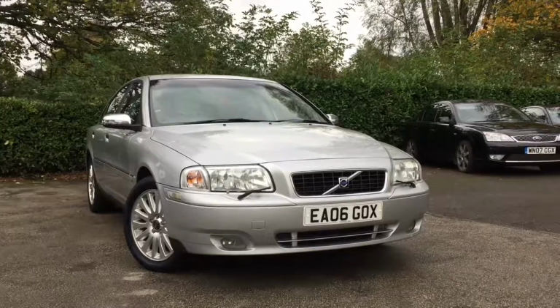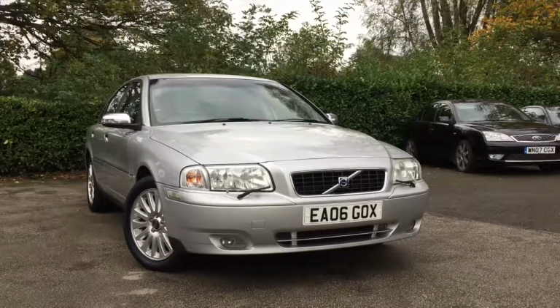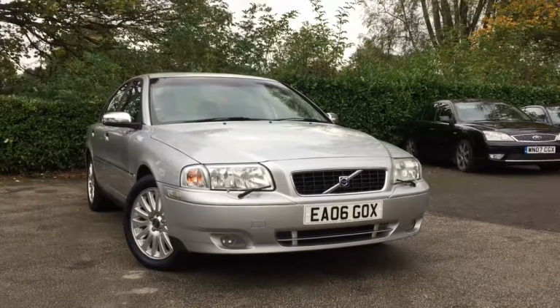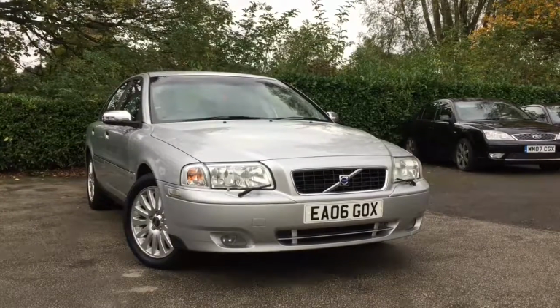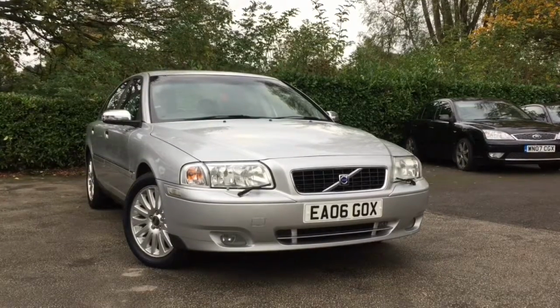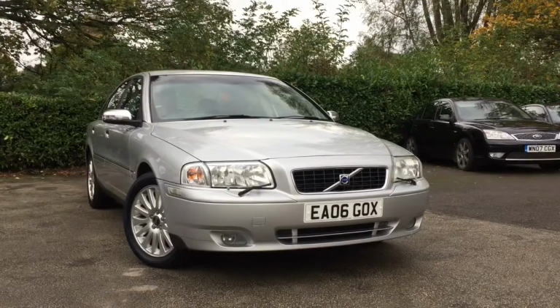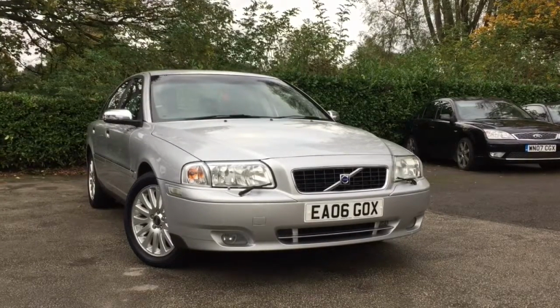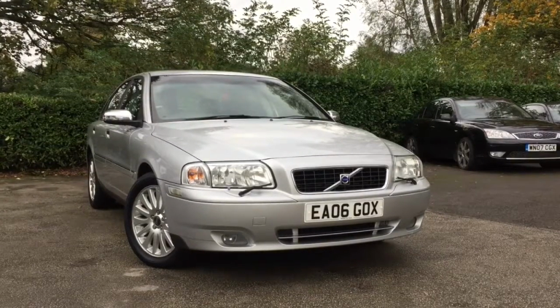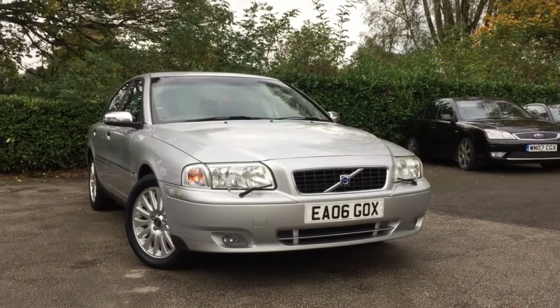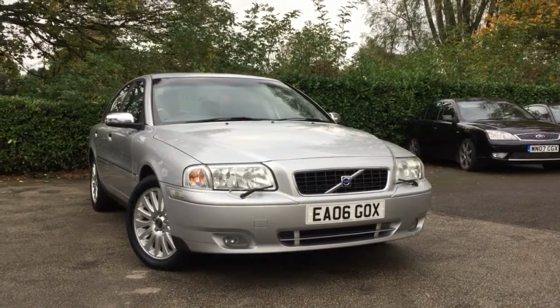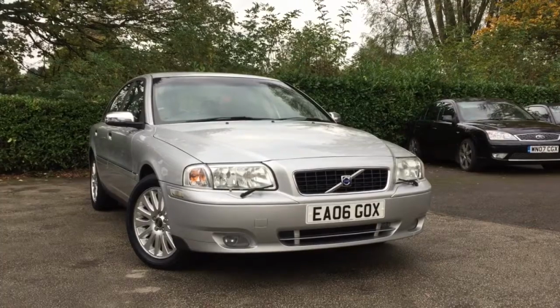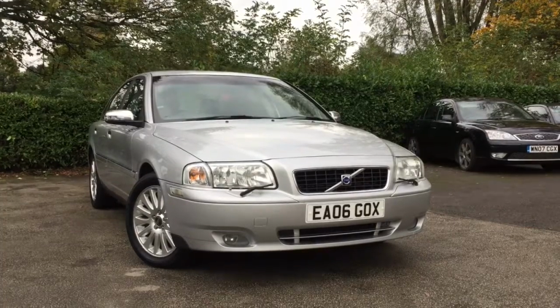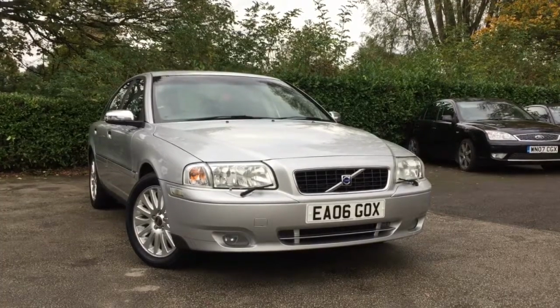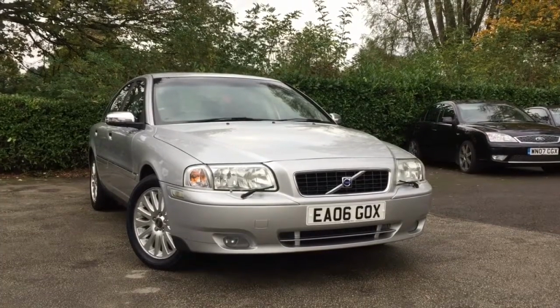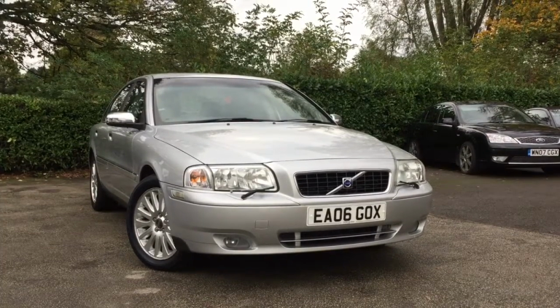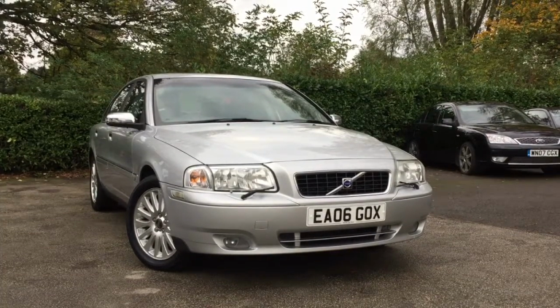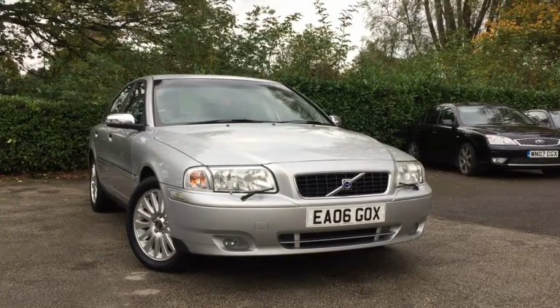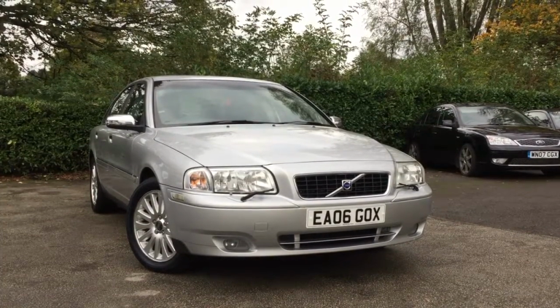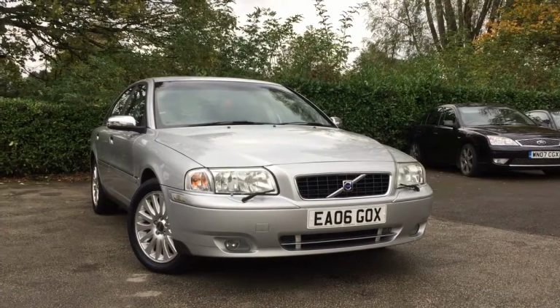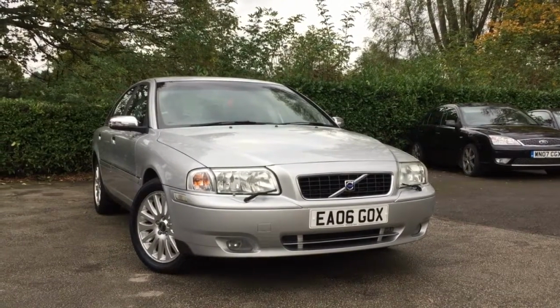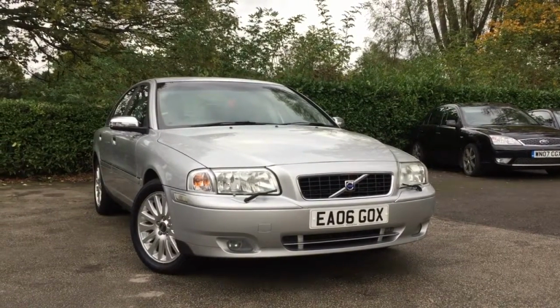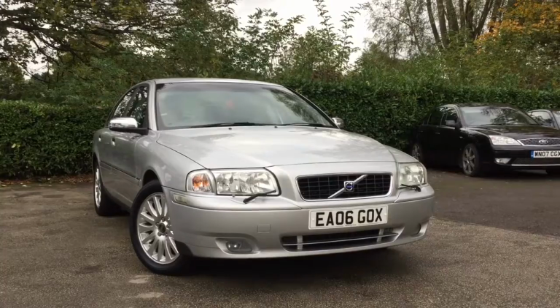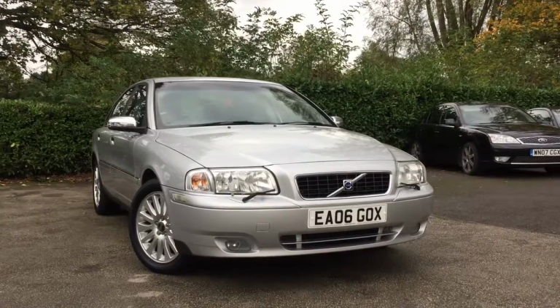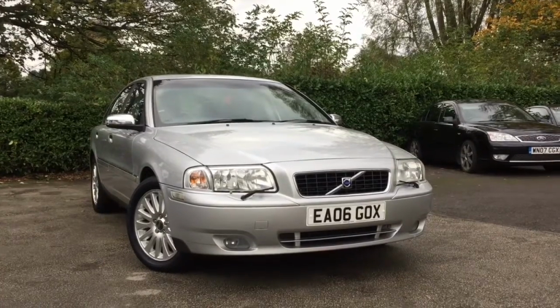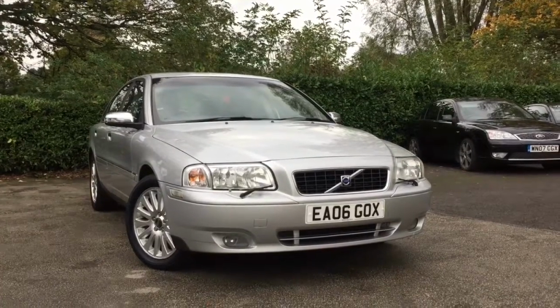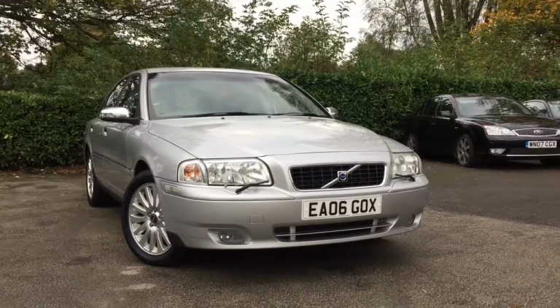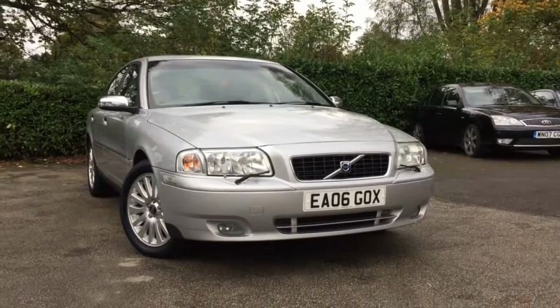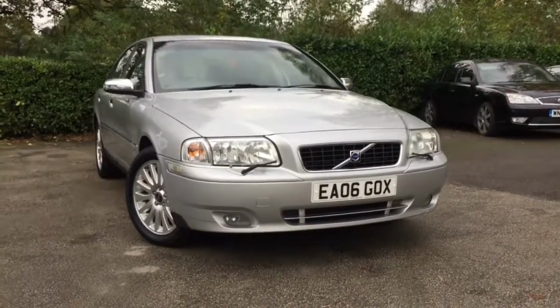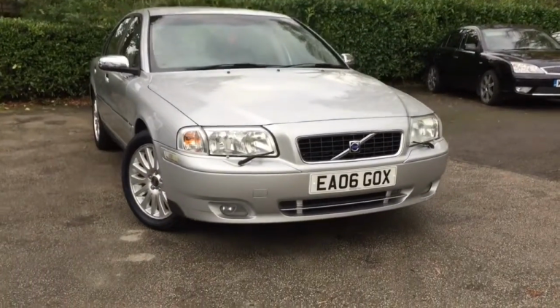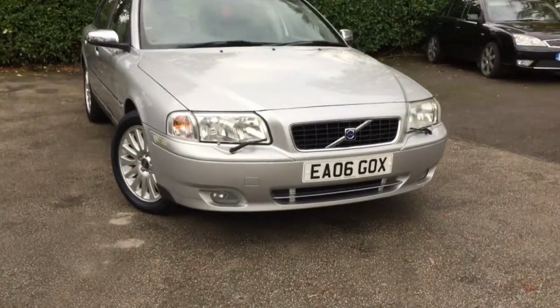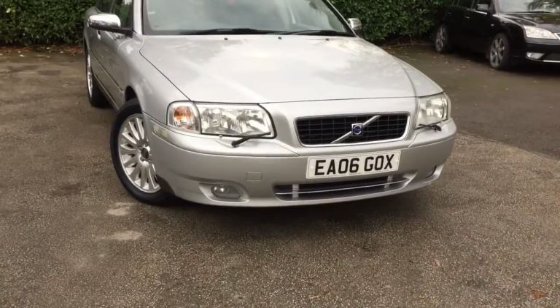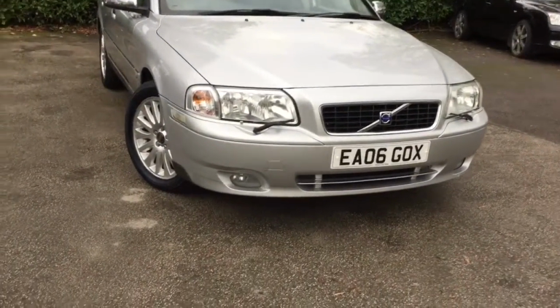Hi and welcome to Almond Car Sales, set in Northwich, Cheshire. This next vehicle we have on sale today is a Volvo S80 2.4 Diesel Luxury SE D5, 4-door automatic, finished in silver. Let's take a close look around the vehicle now.